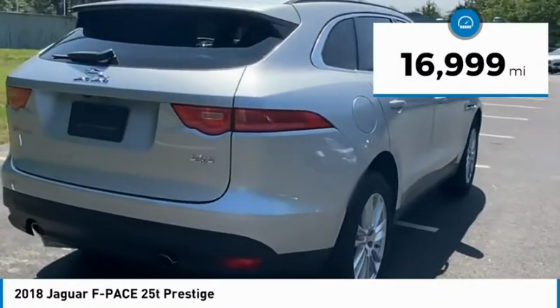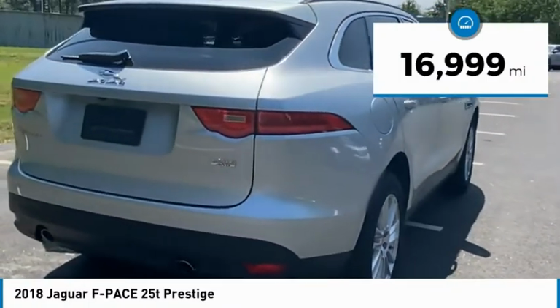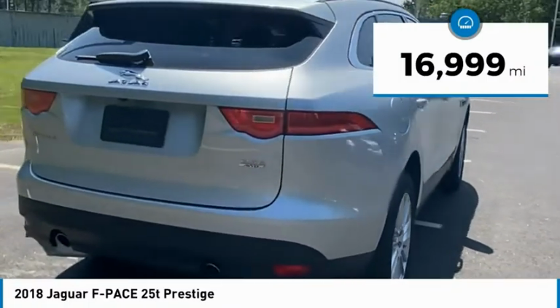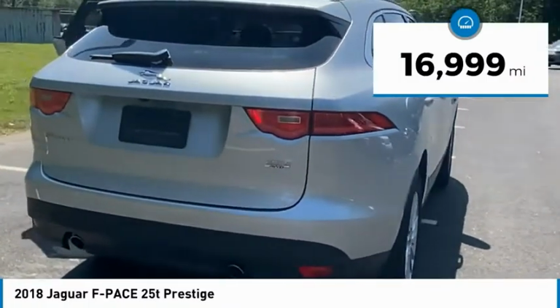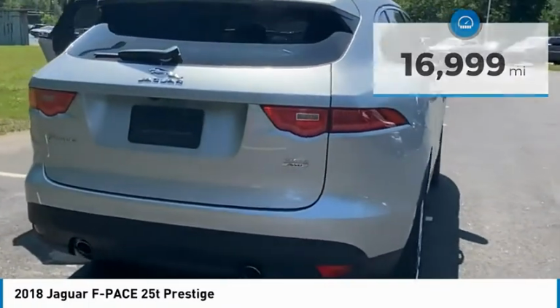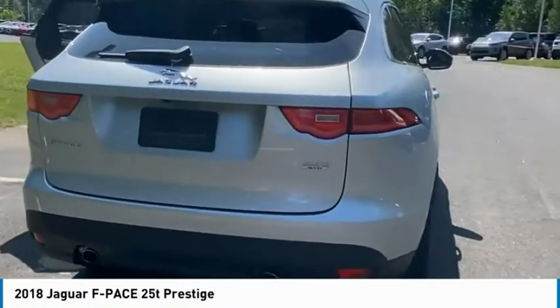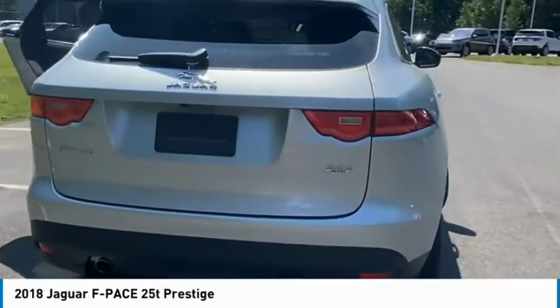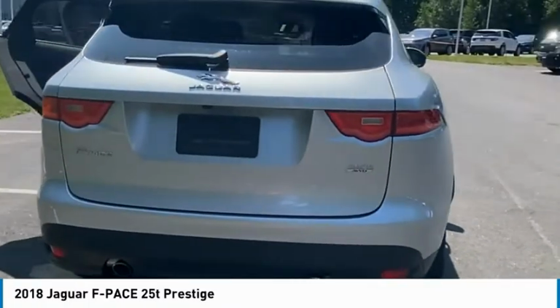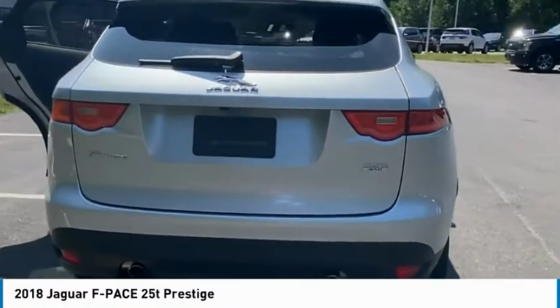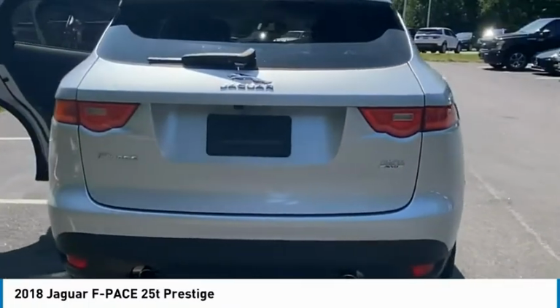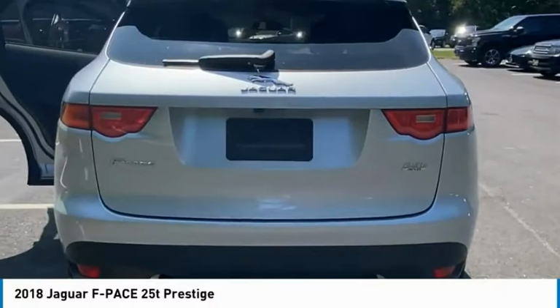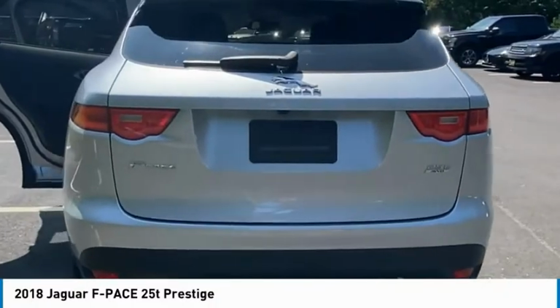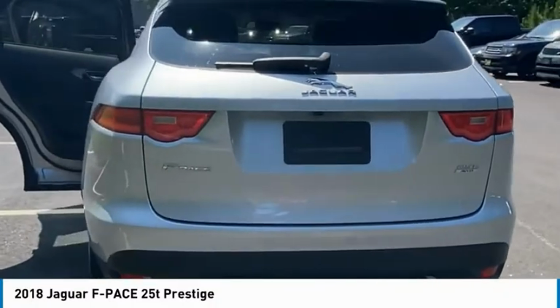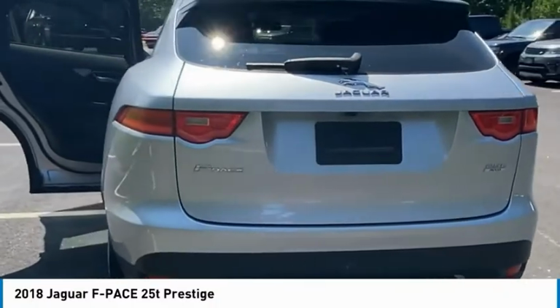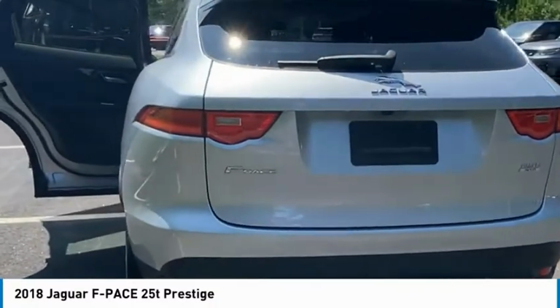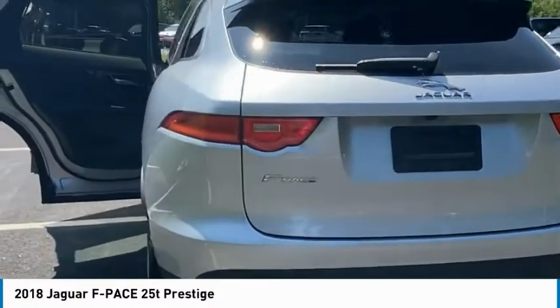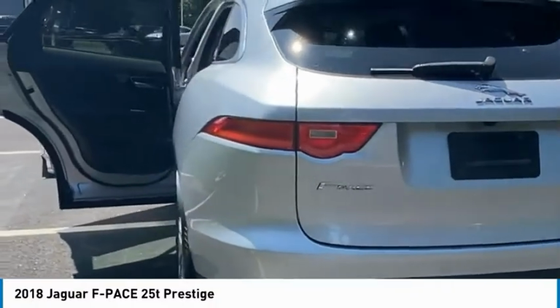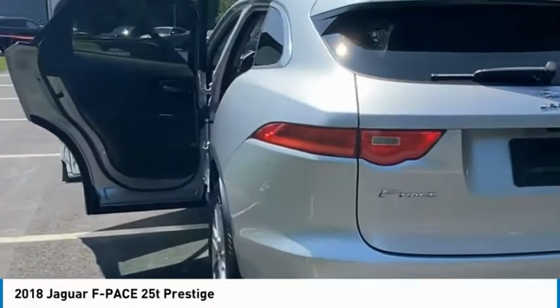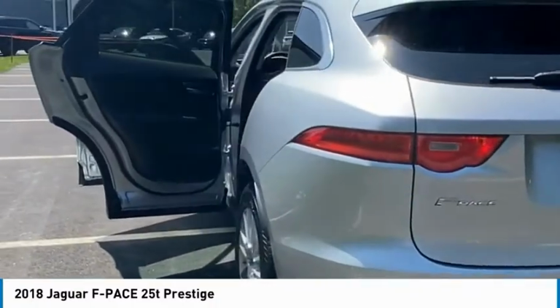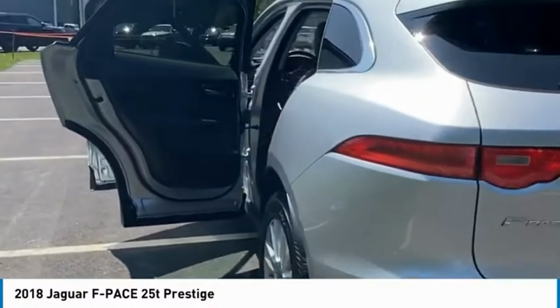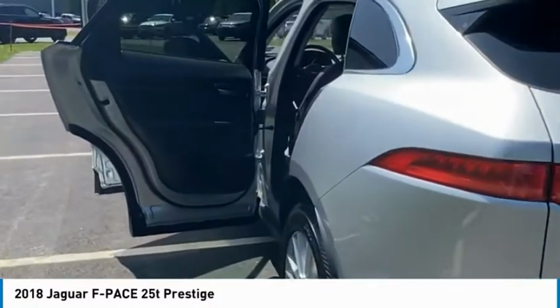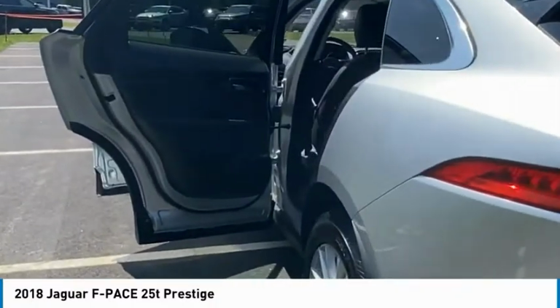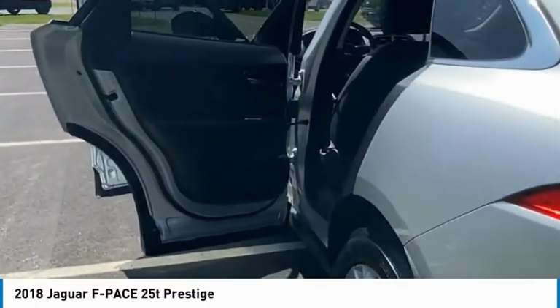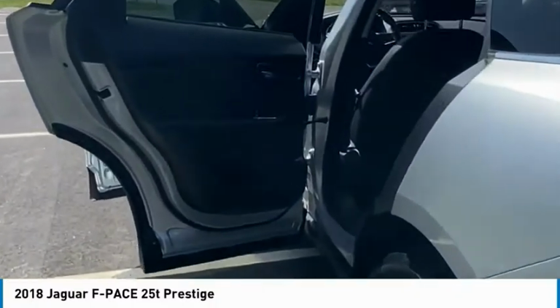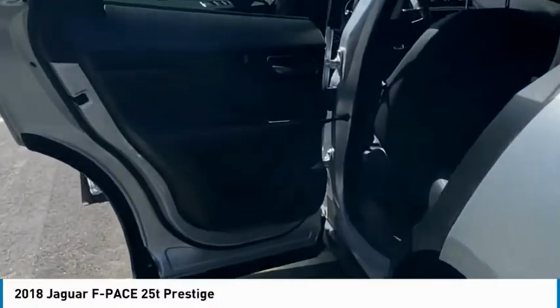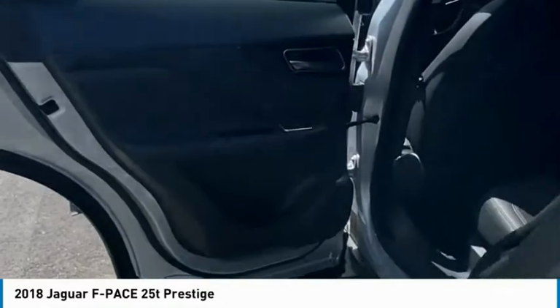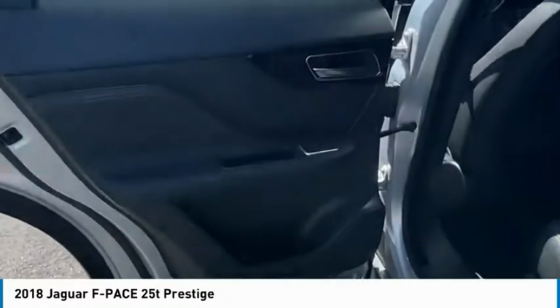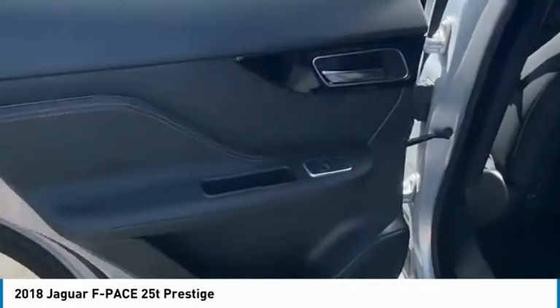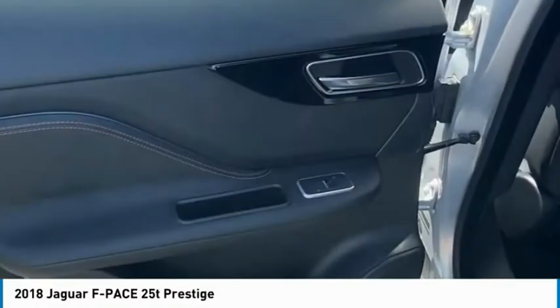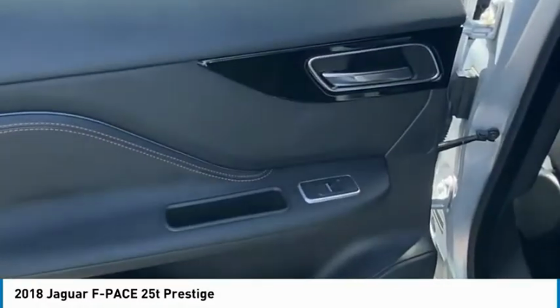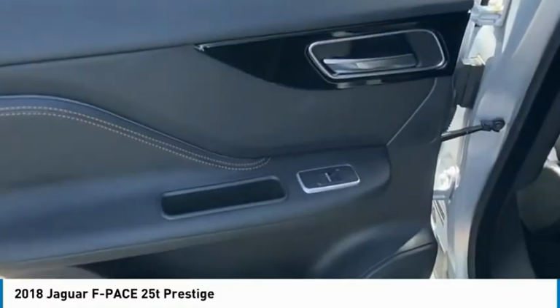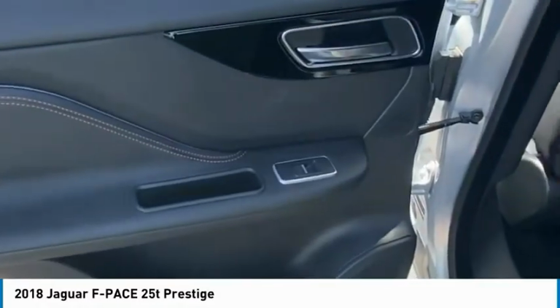Here are some of this vehicle's great options: electronic stability control, alloy wheels, power liftgate, brake assist, traction control, remote keyless entry, and four-wheel disc brakes.